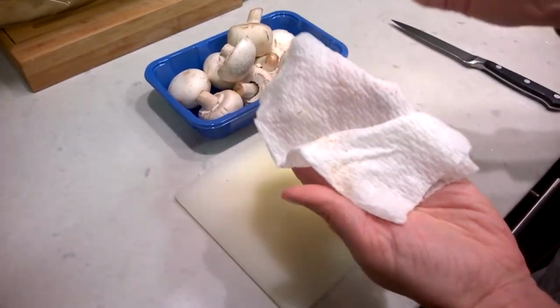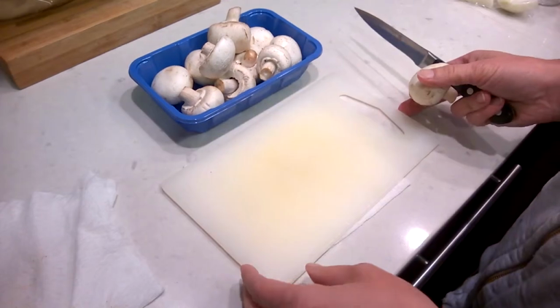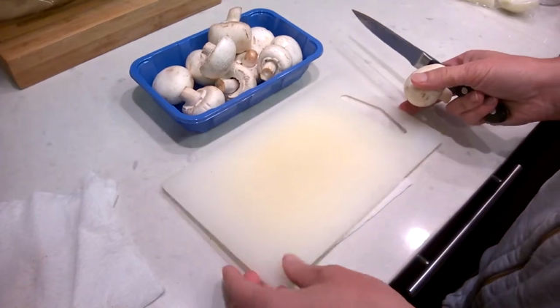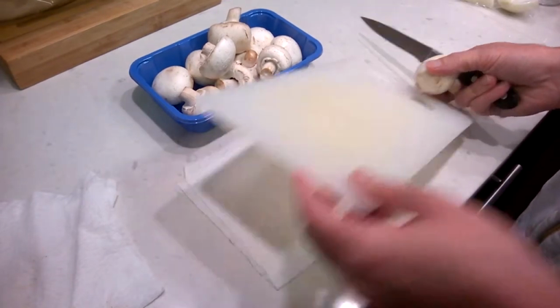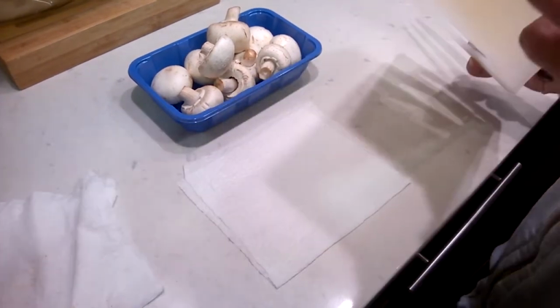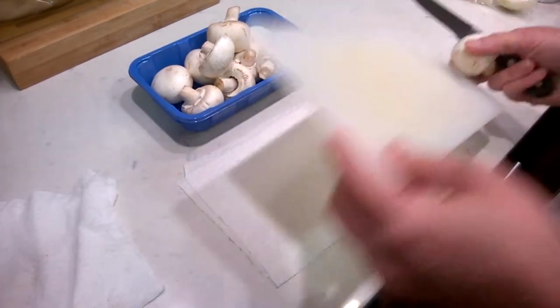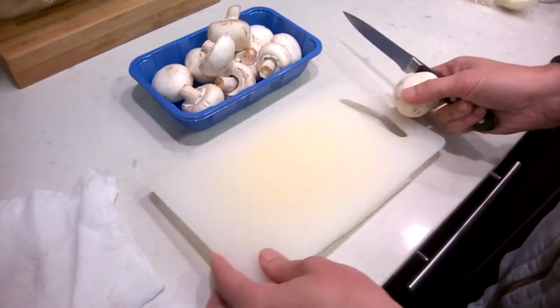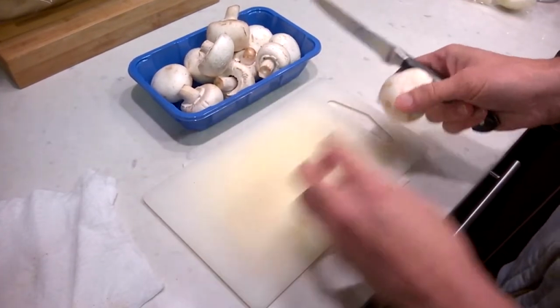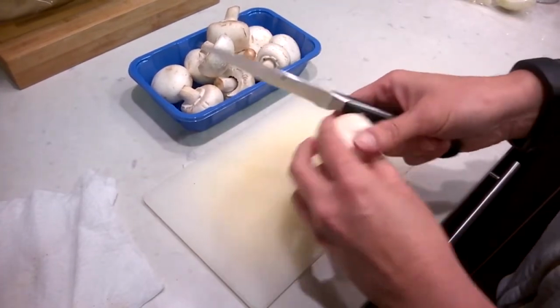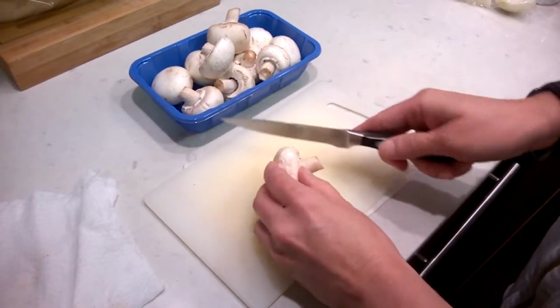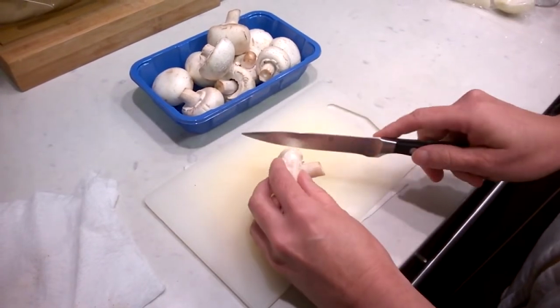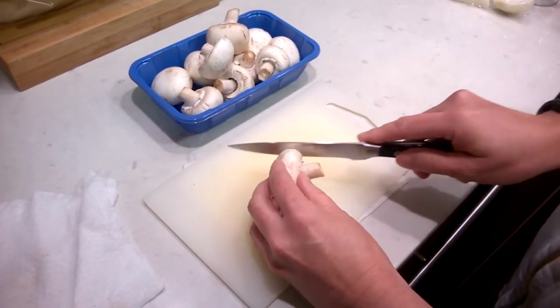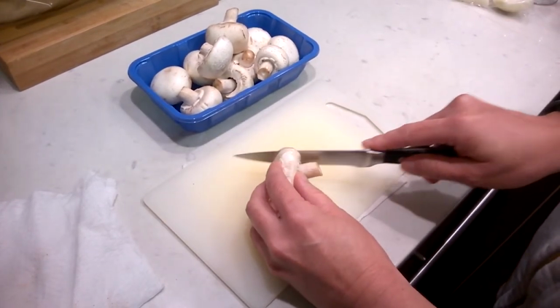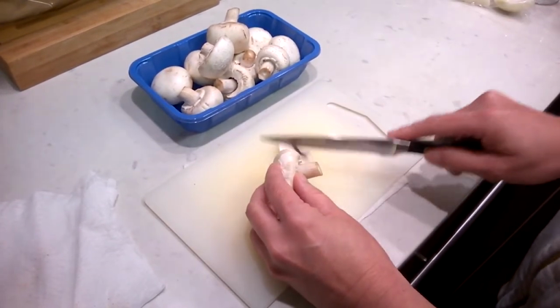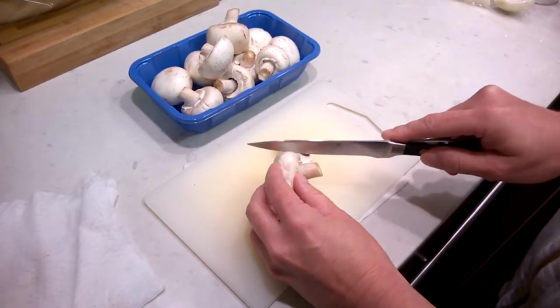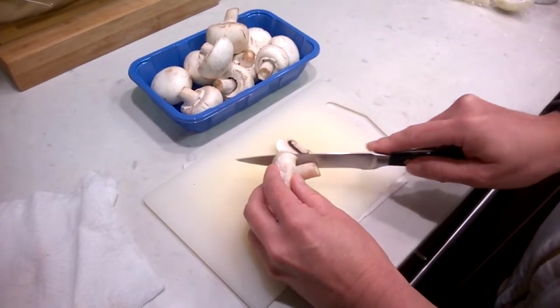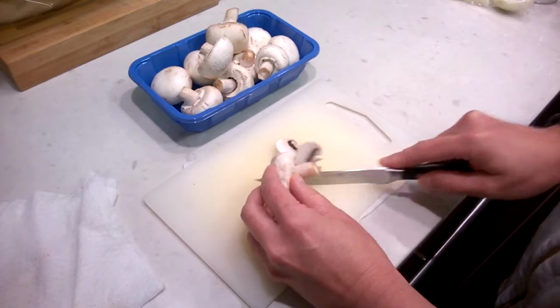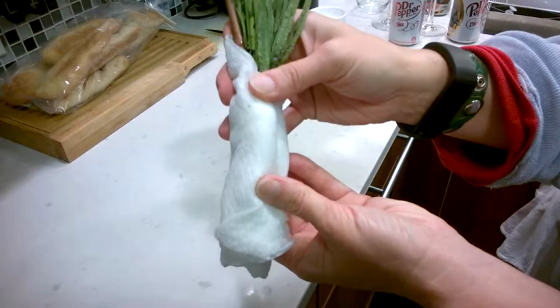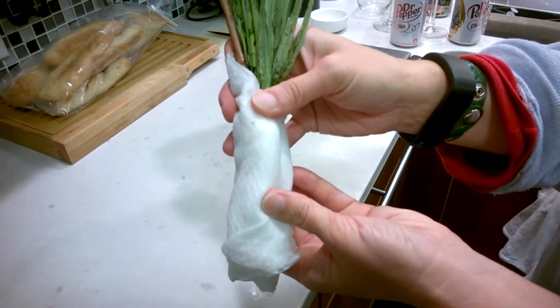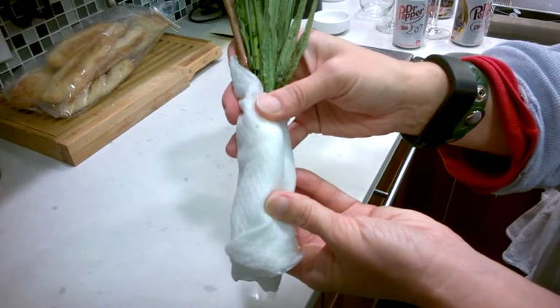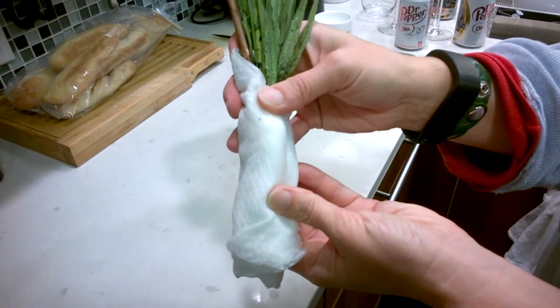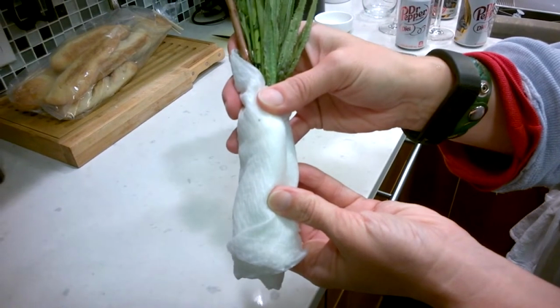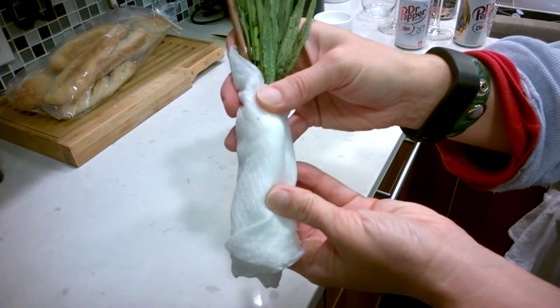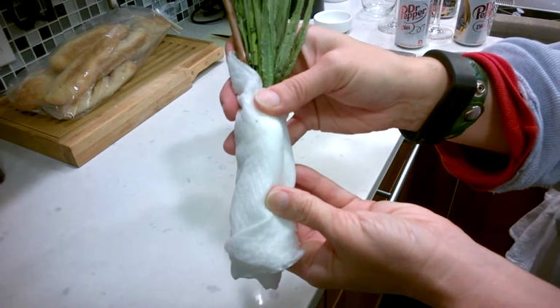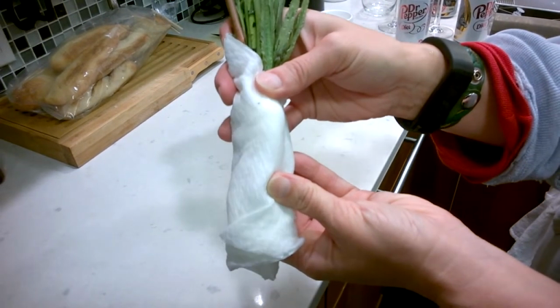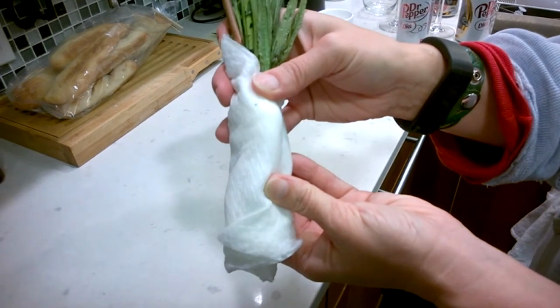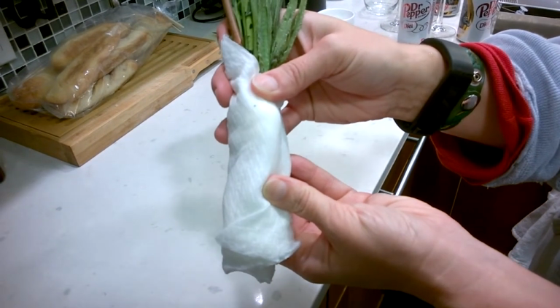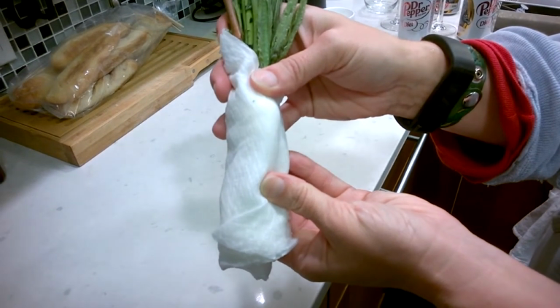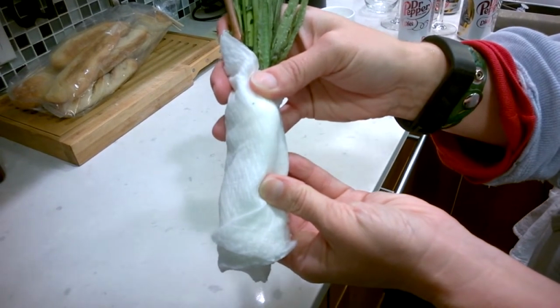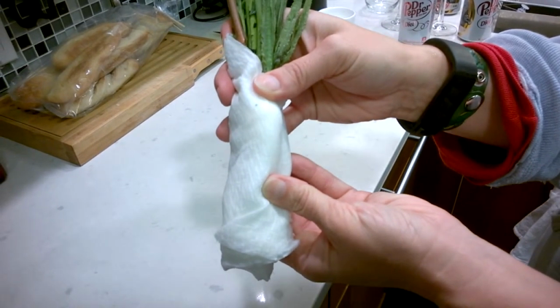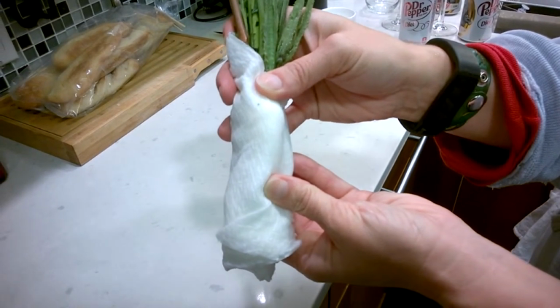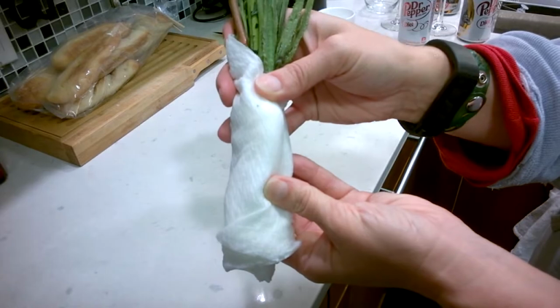Tip number two: put a wet paper towel underneath your cutting board — it will keep it from sliding around. And number three: if you're transporting flowers, wrap a wet paper towel around the stems to help keep them fresh.